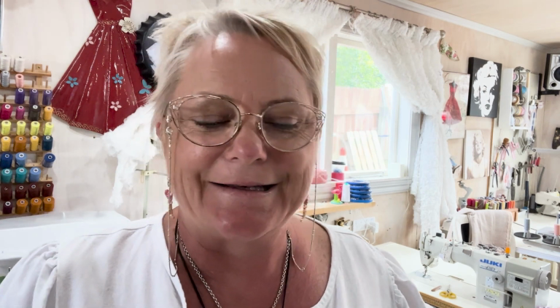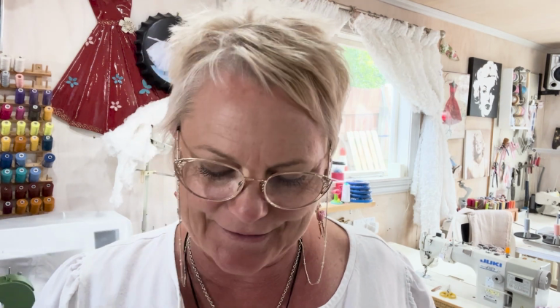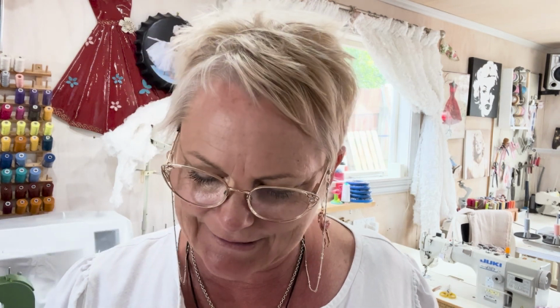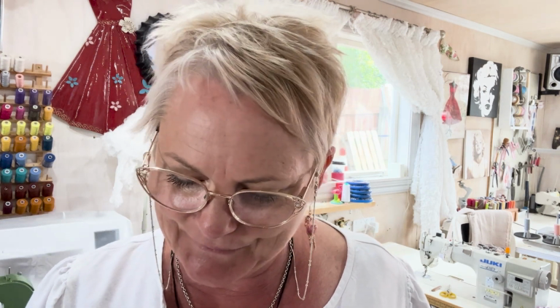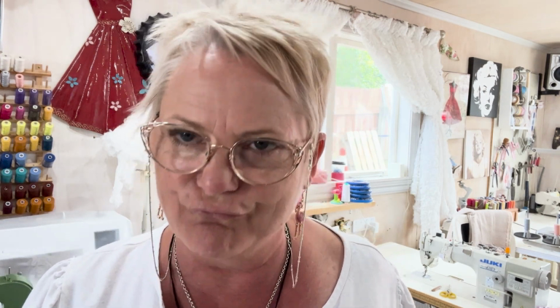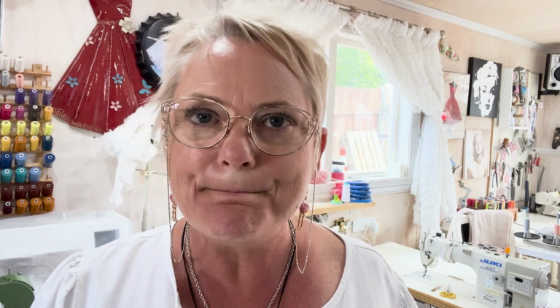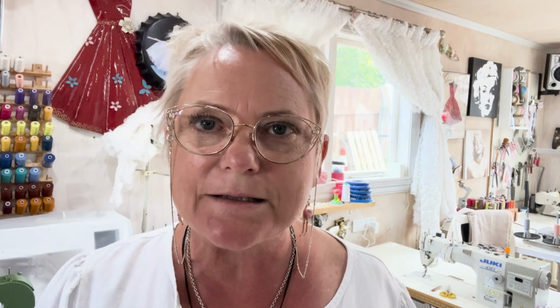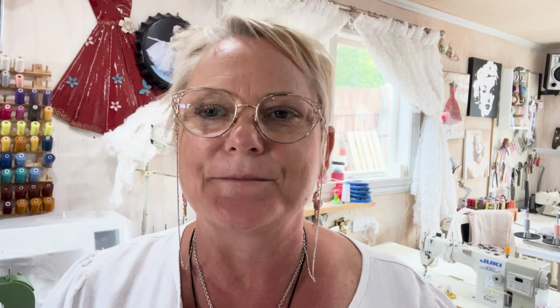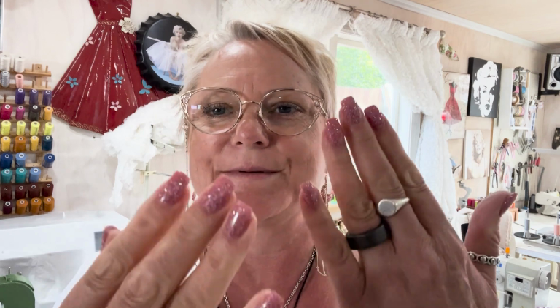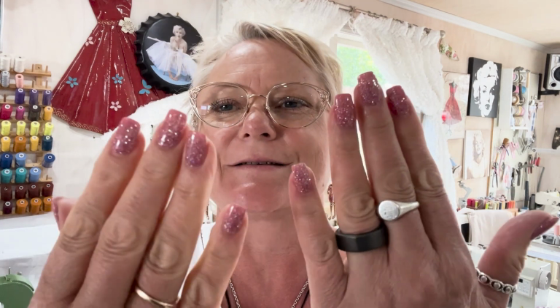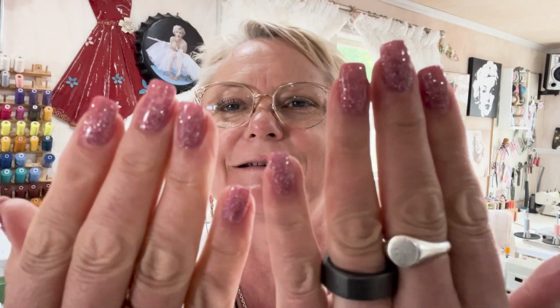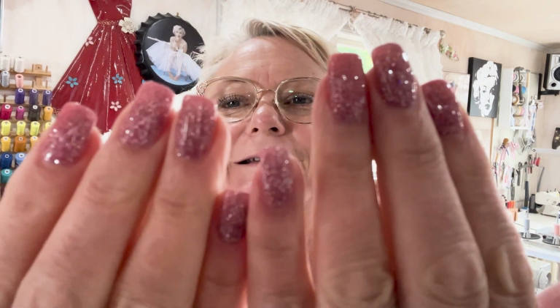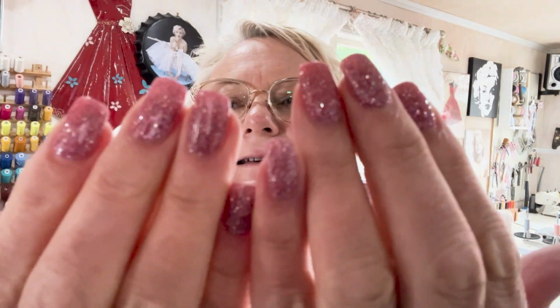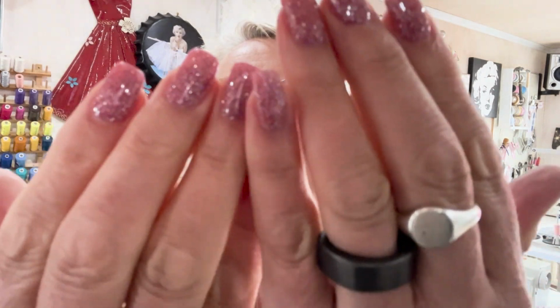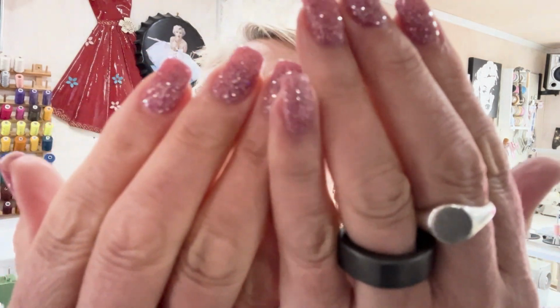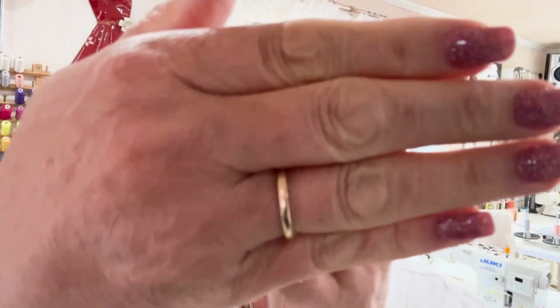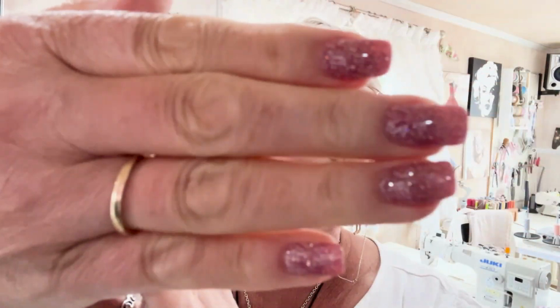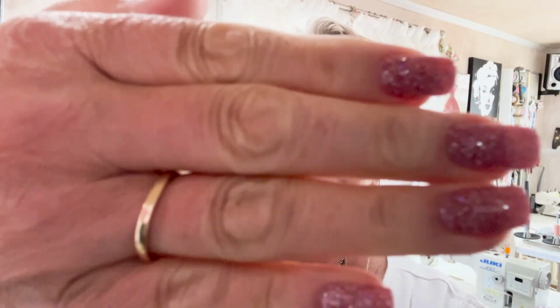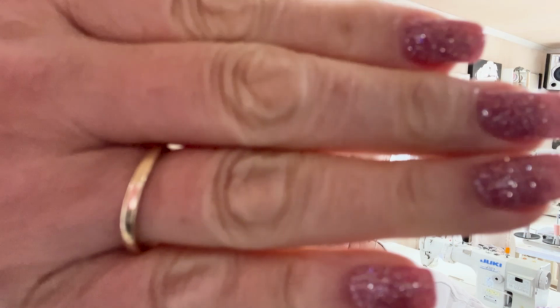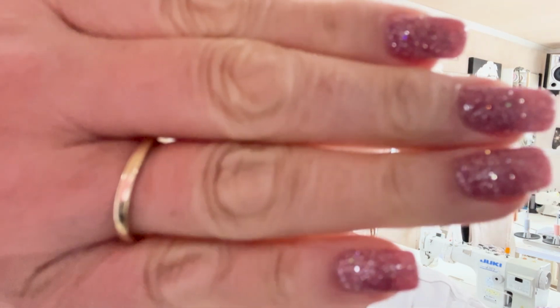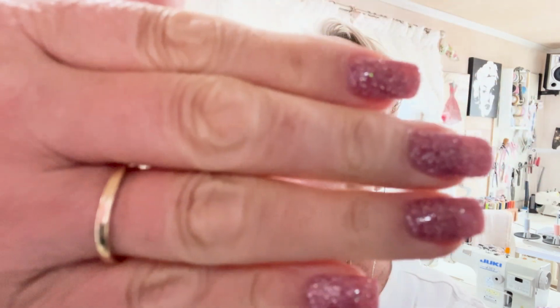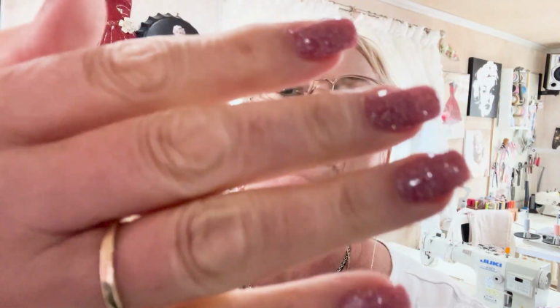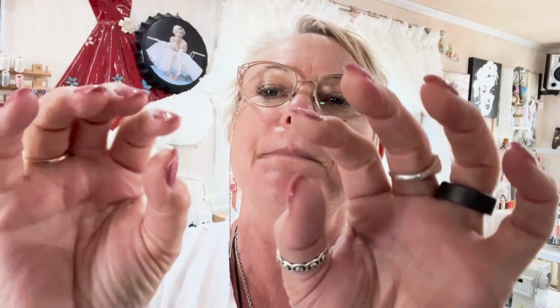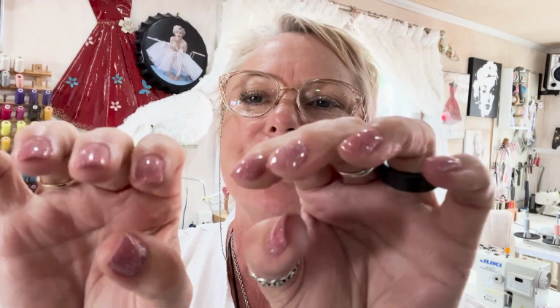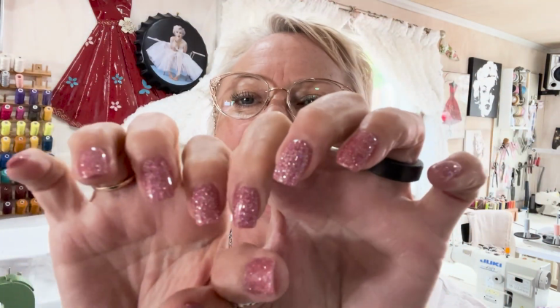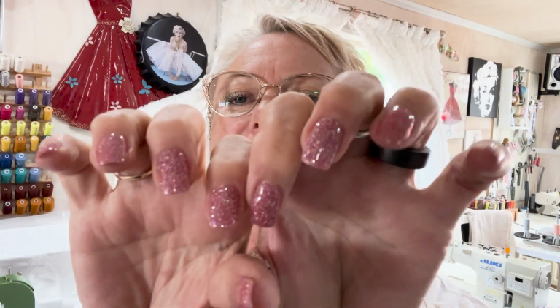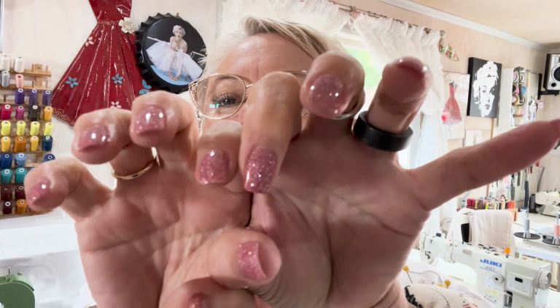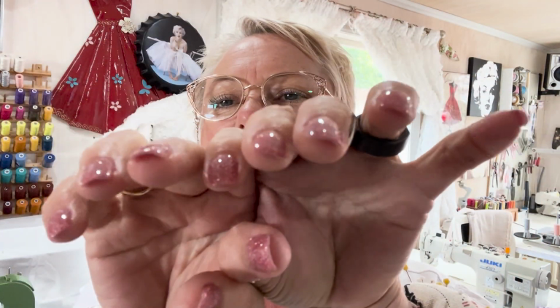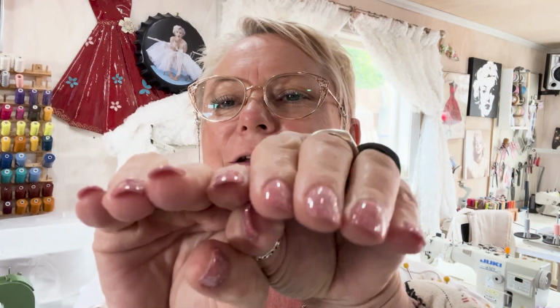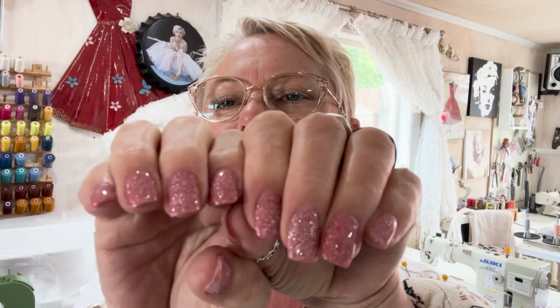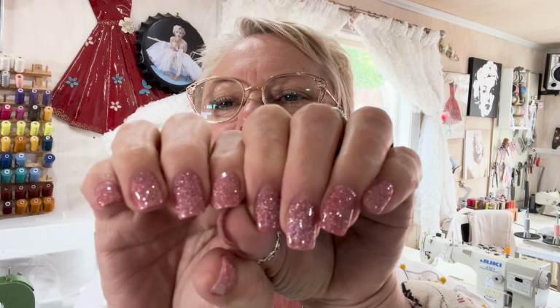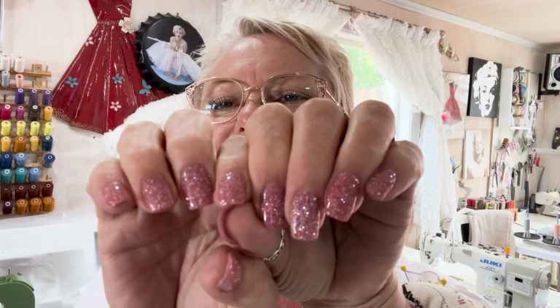And I did get a little bit of a trim. There's my nails. They are pink - blingy pink. Nothing like a good claw that shines.